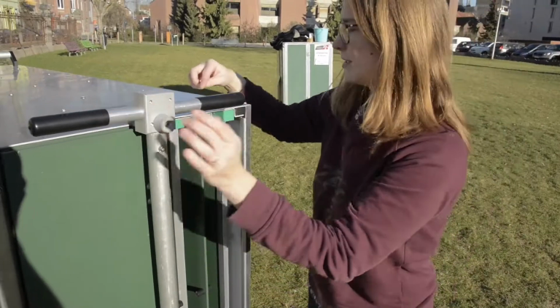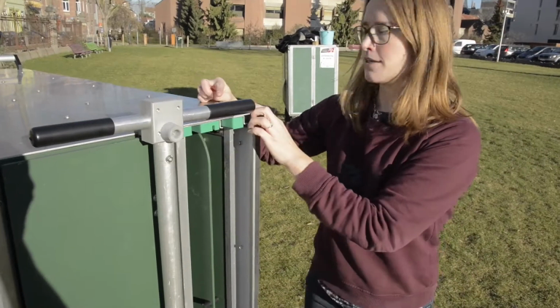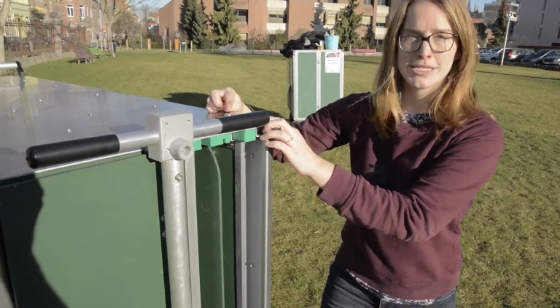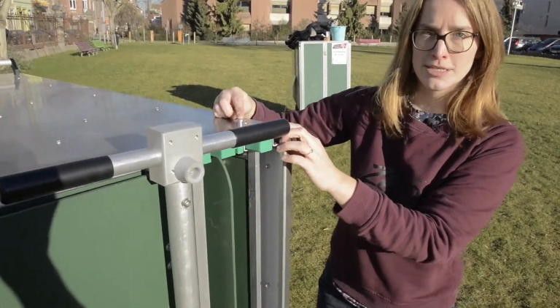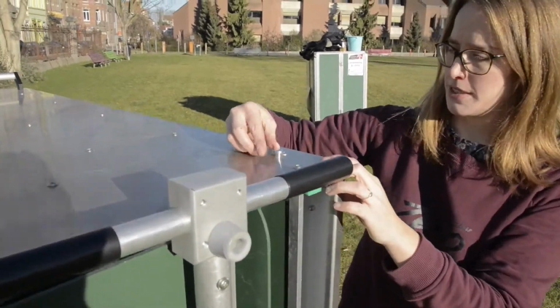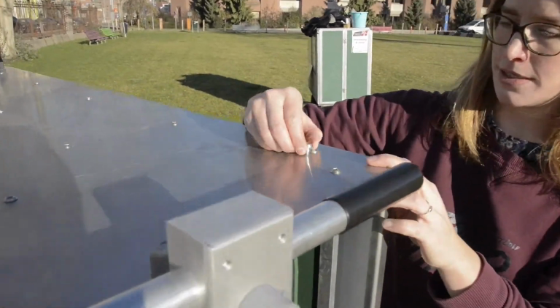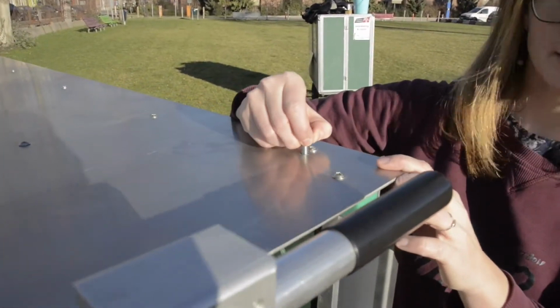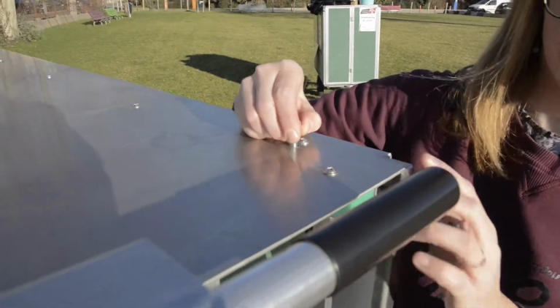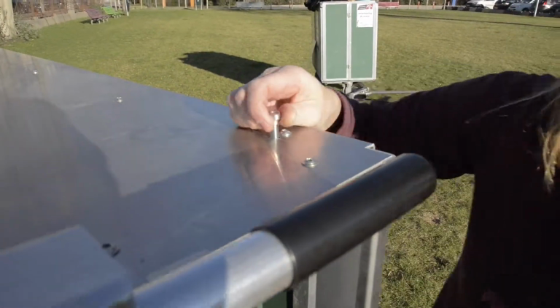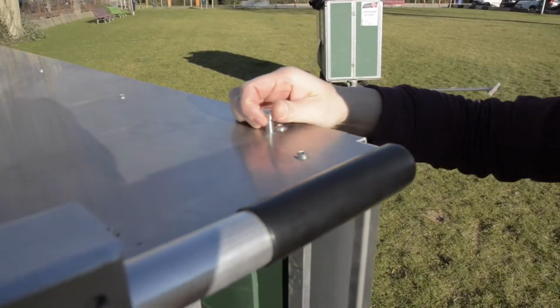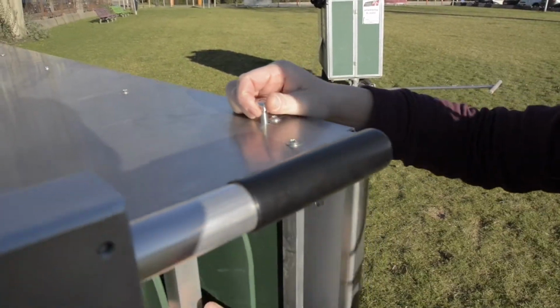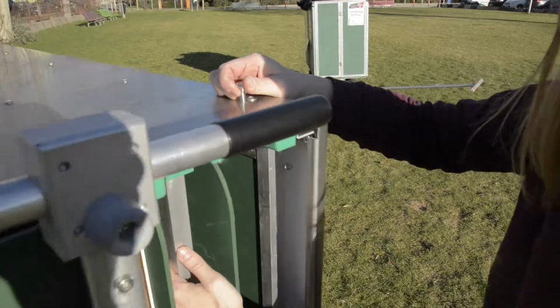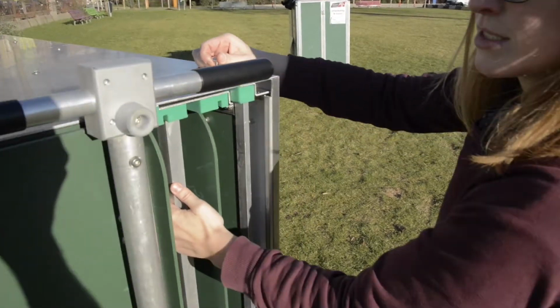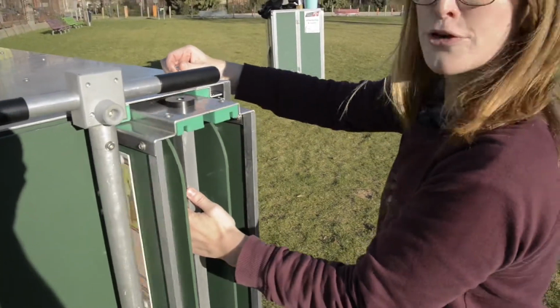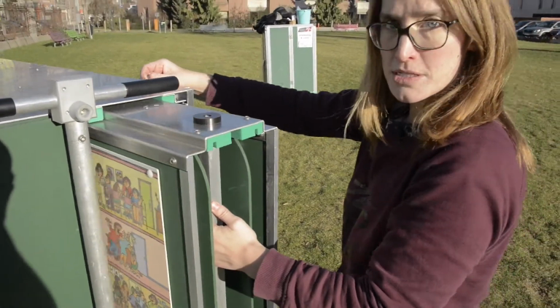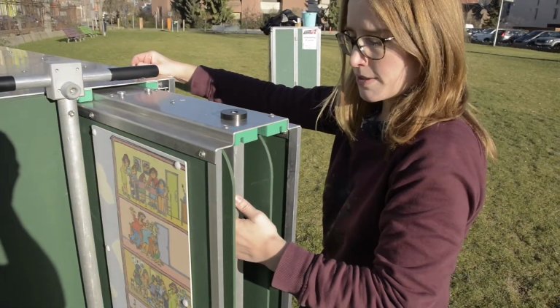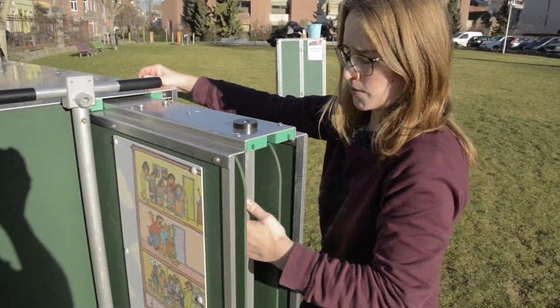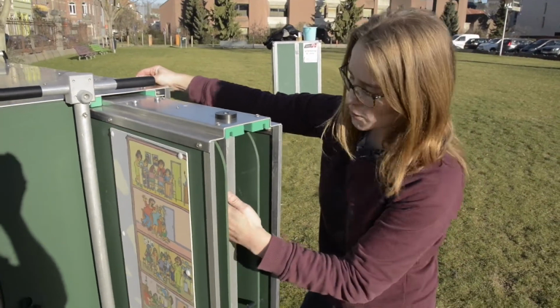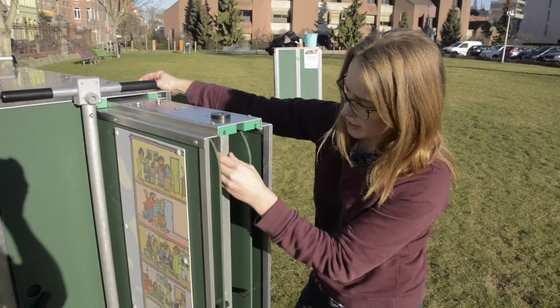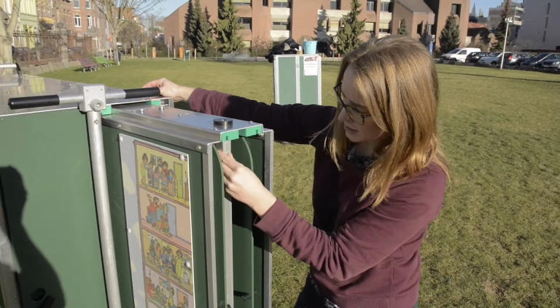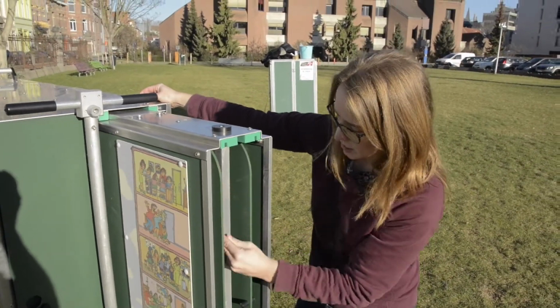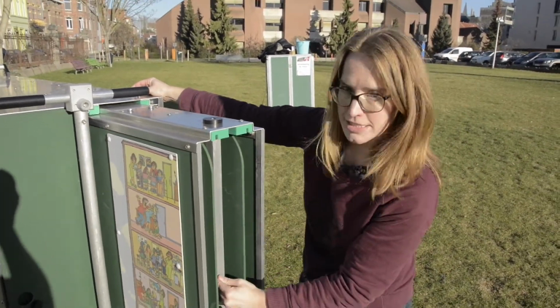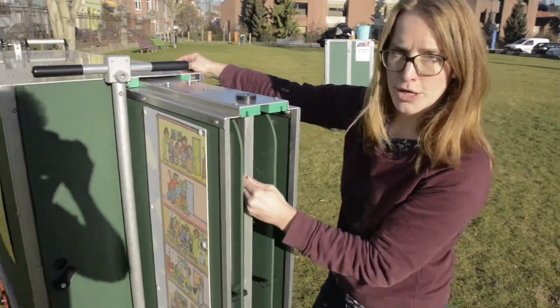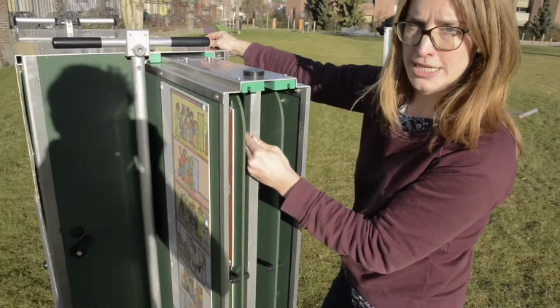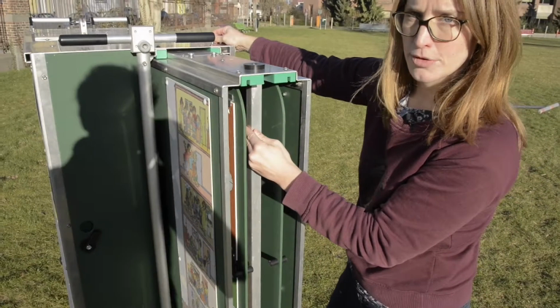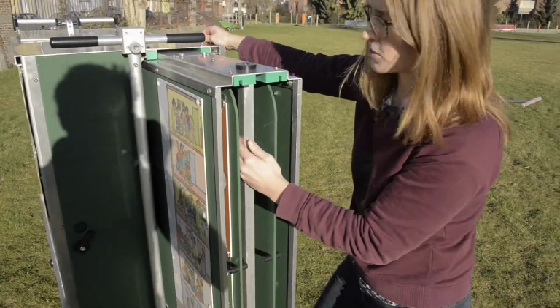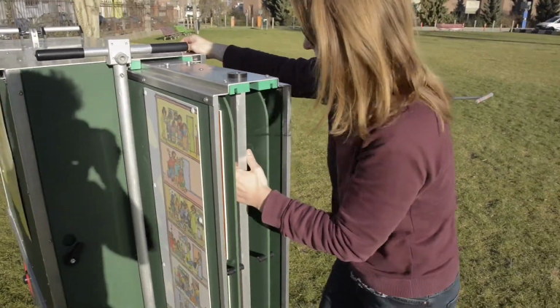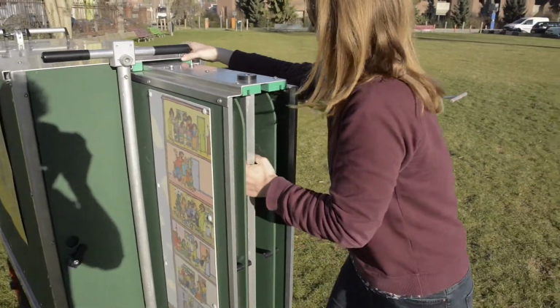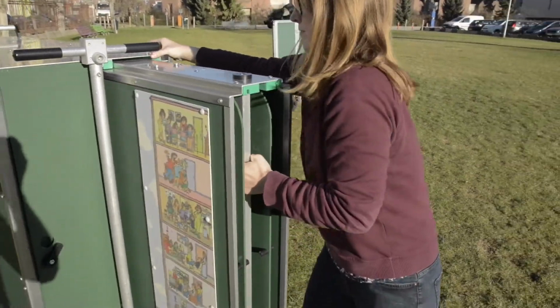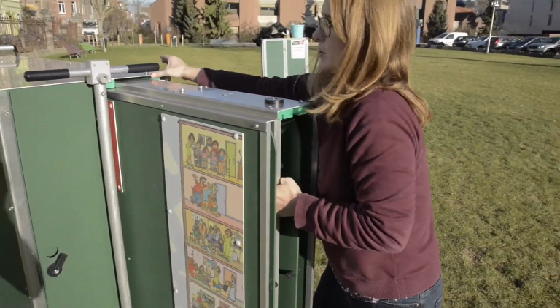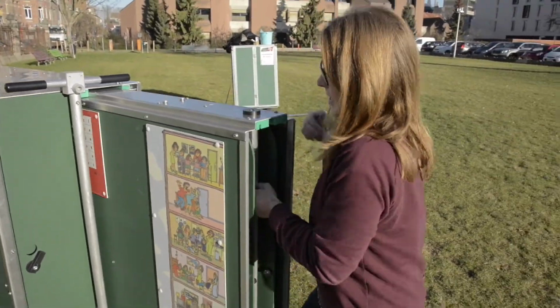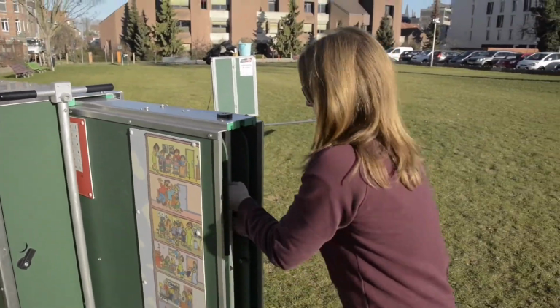Then we take out this pin to be able to take out the first box of the Mobile School. You can pull it using this bar on the inside of the Mobile School. So we take it out completely.